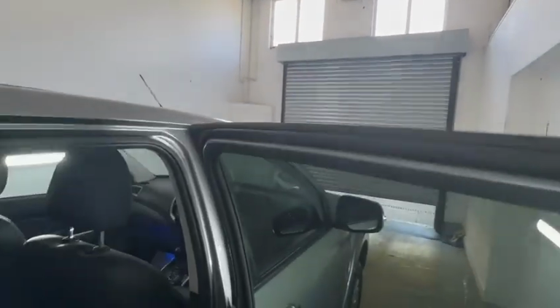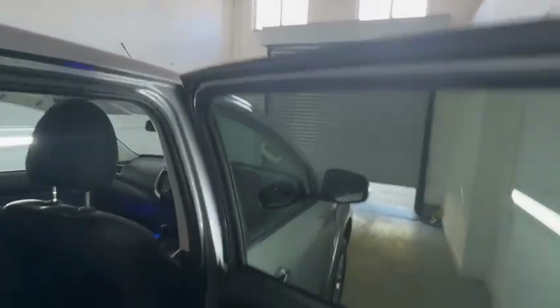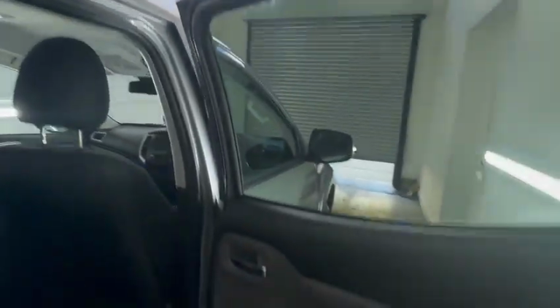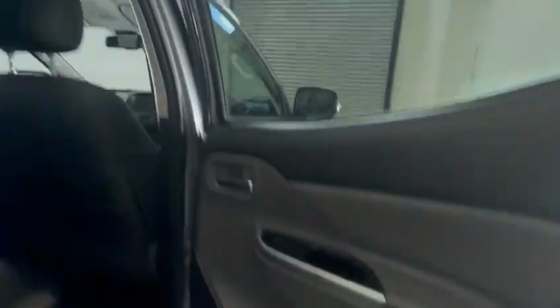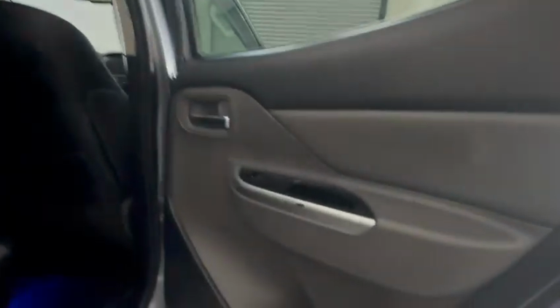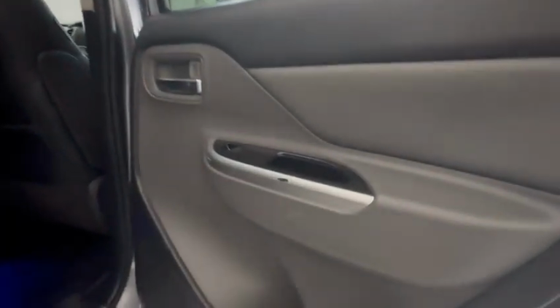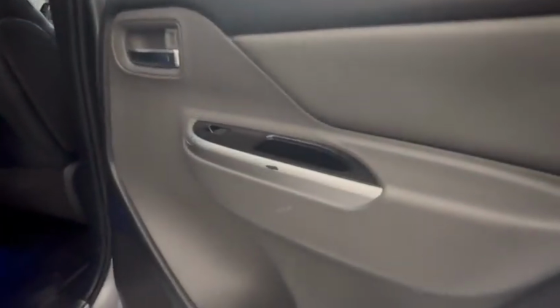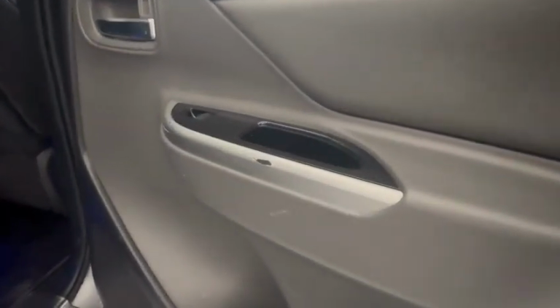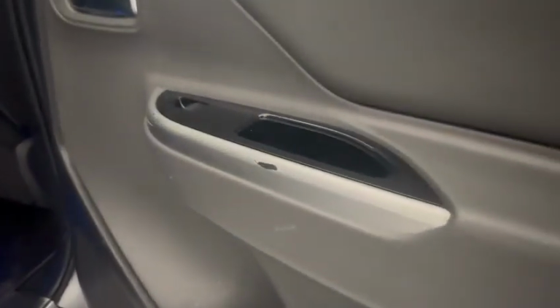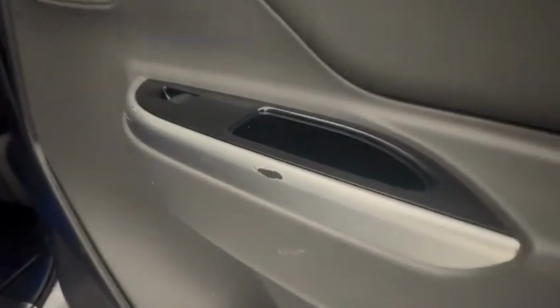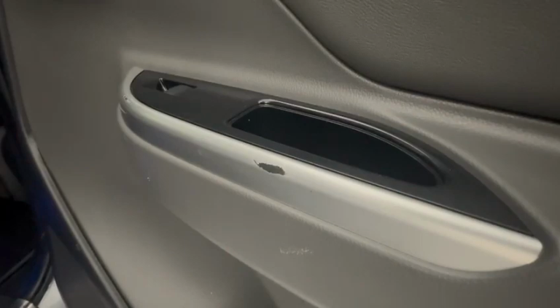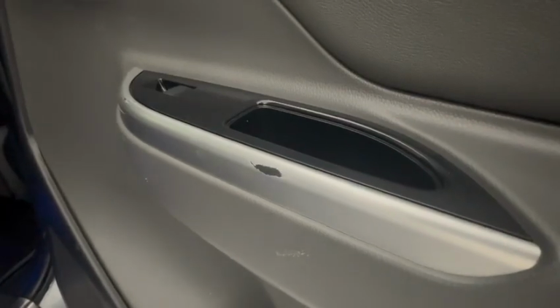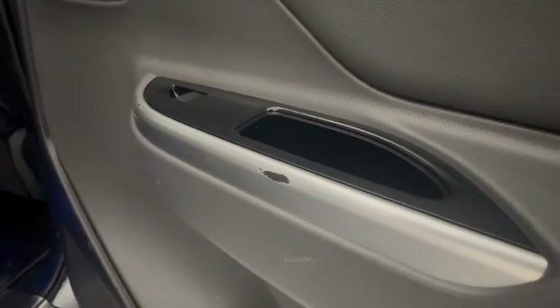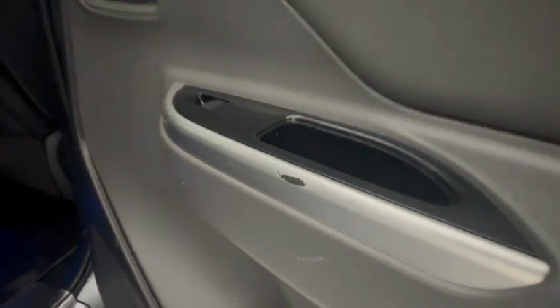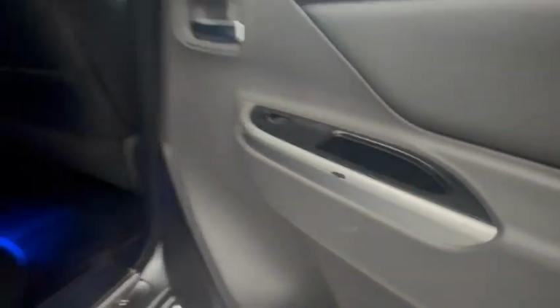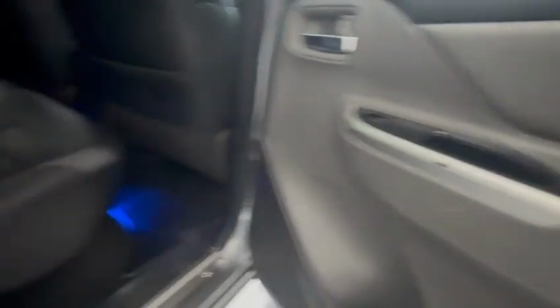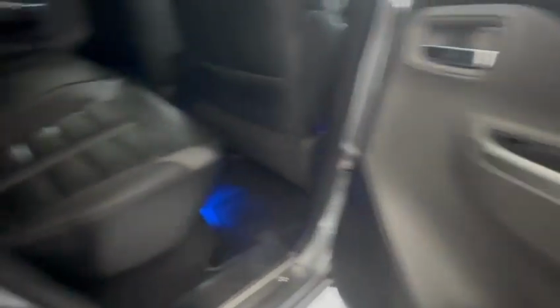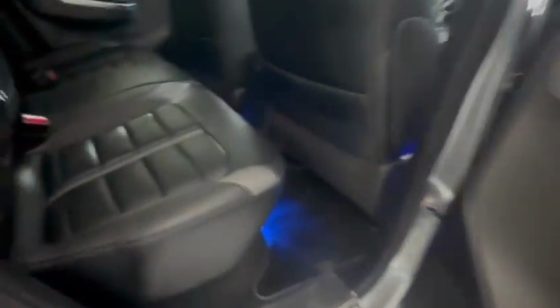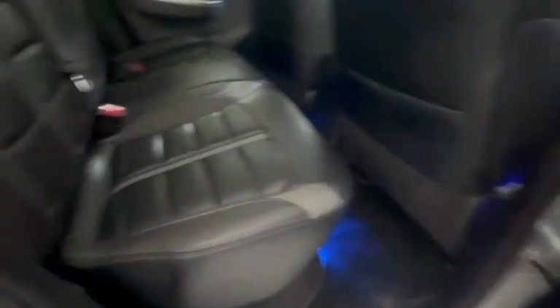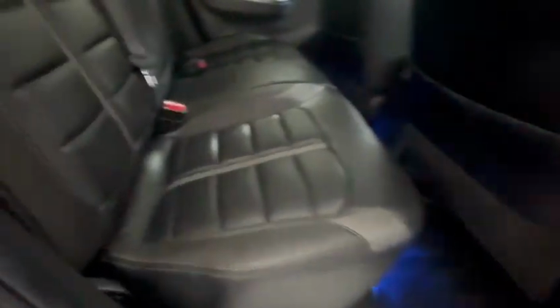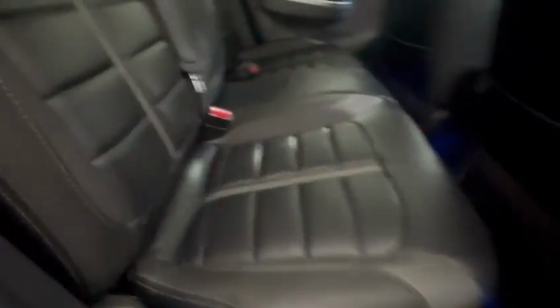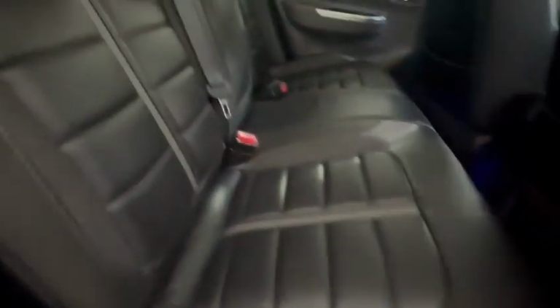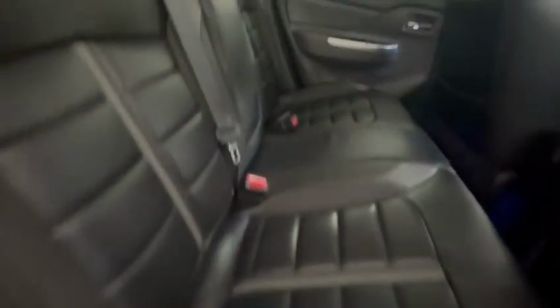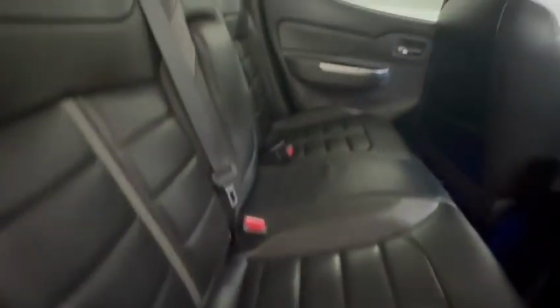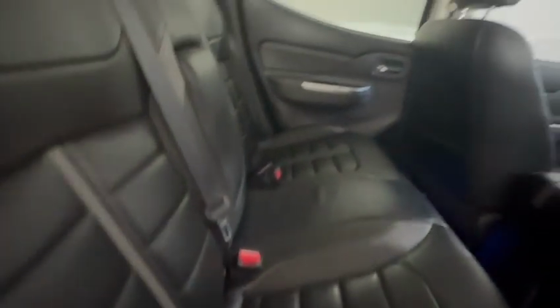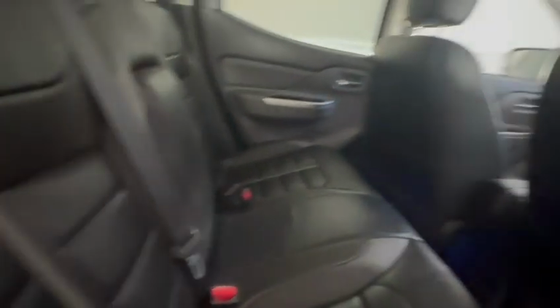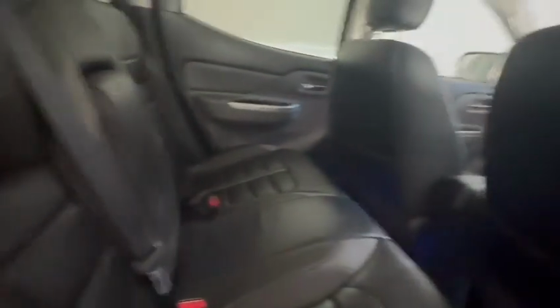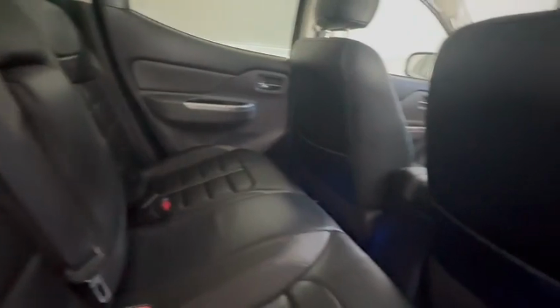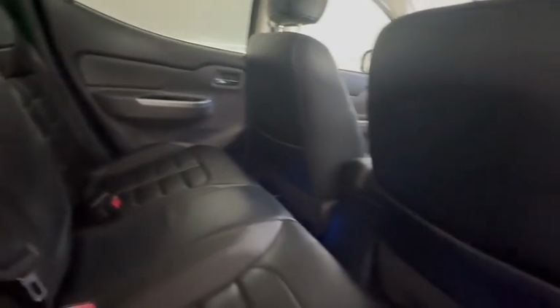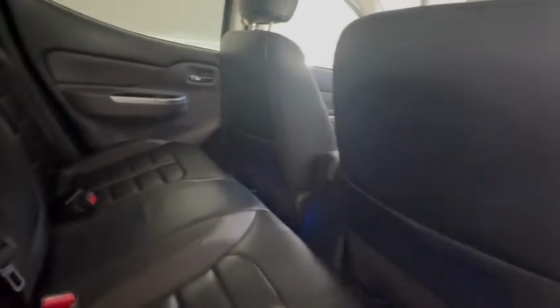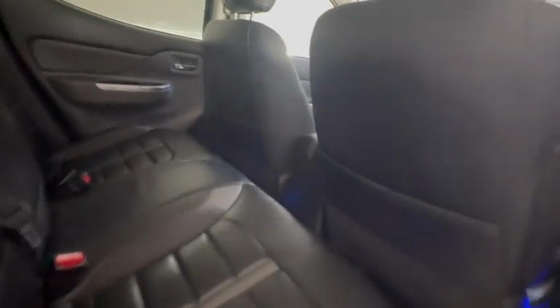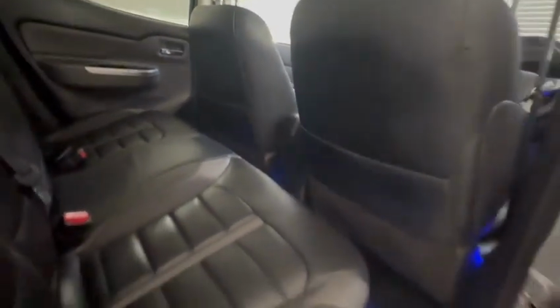There's a little bit of wear just to the rear passenger armrest. Other than that, nothing to highlight at all of any concern in here.